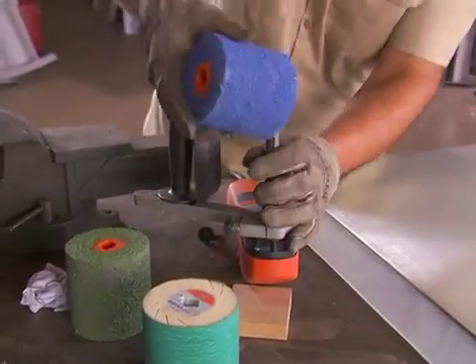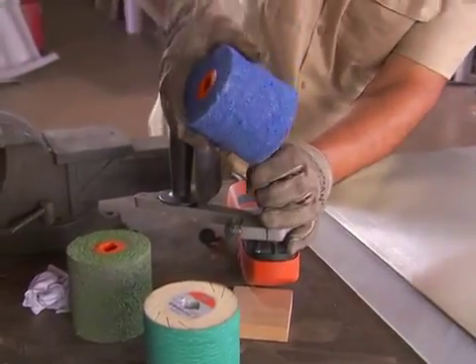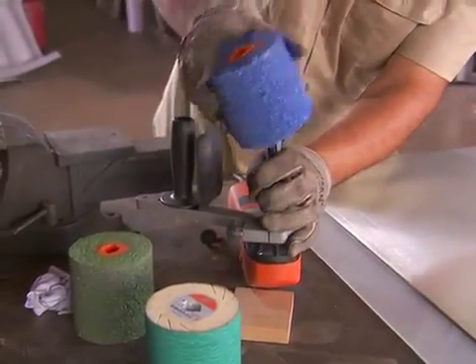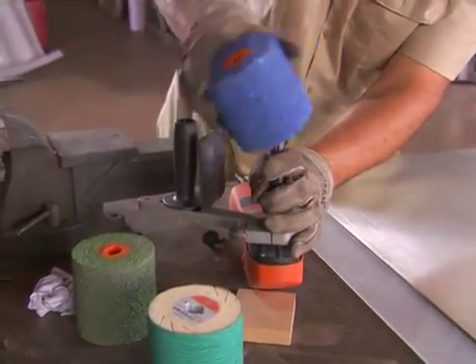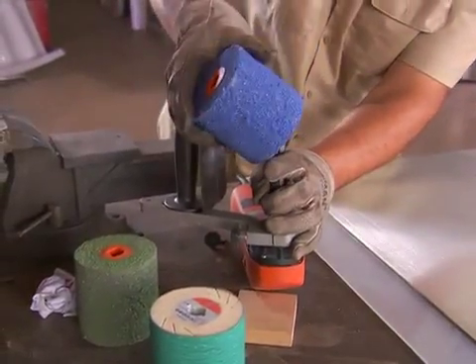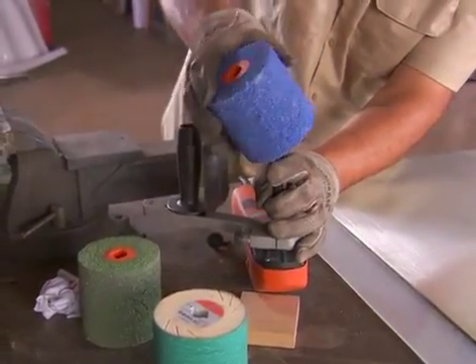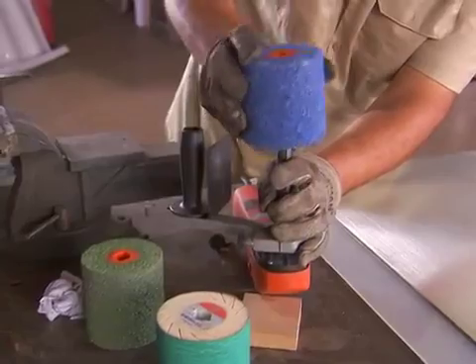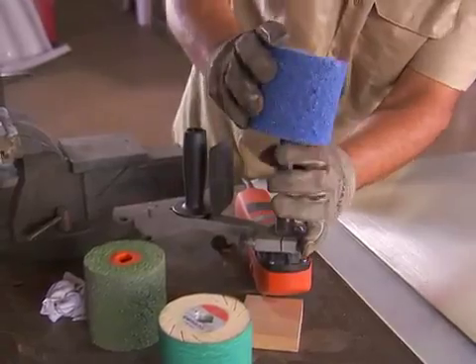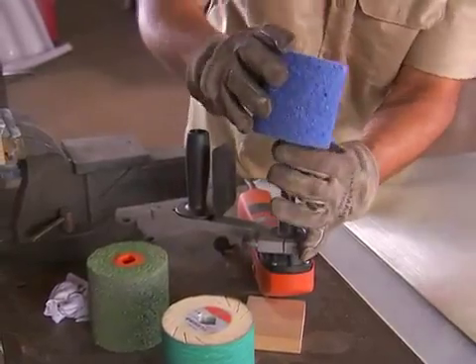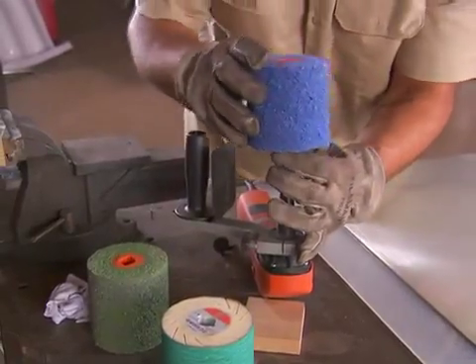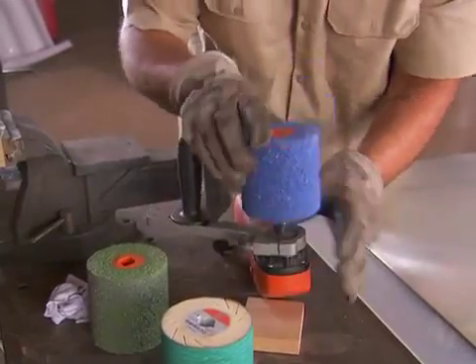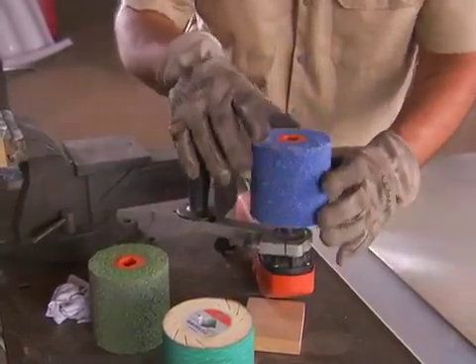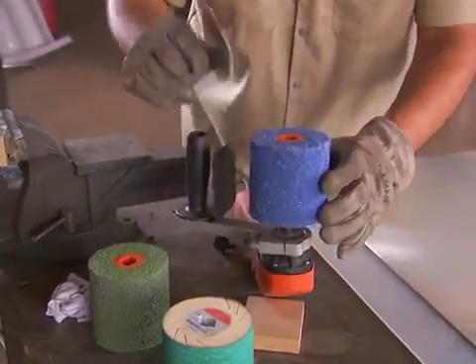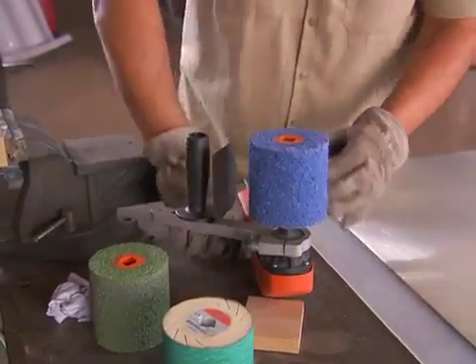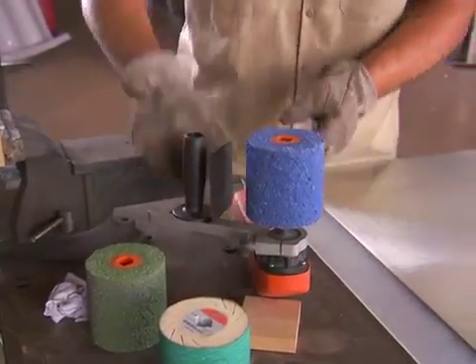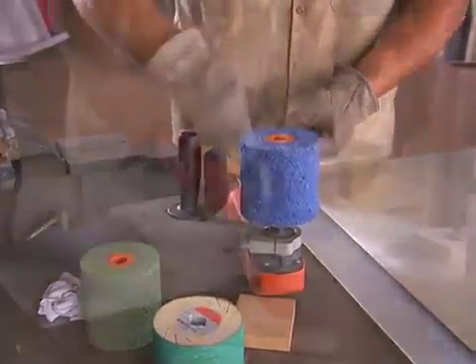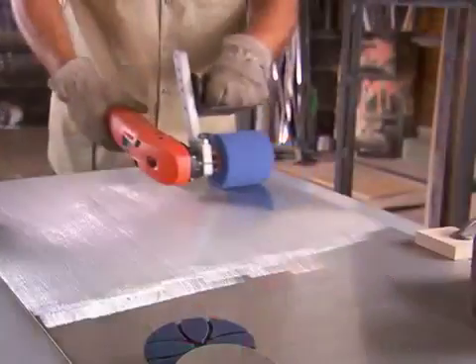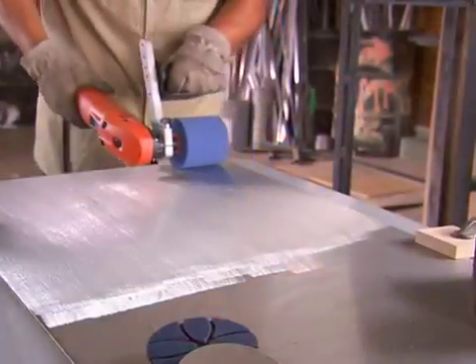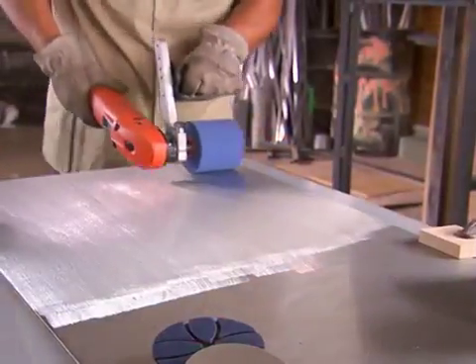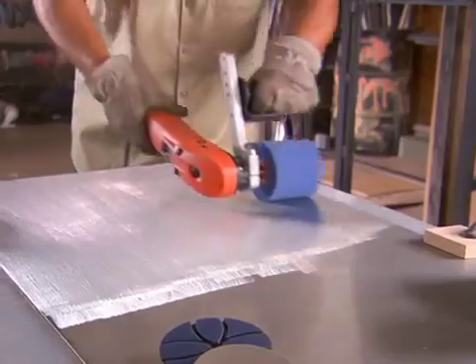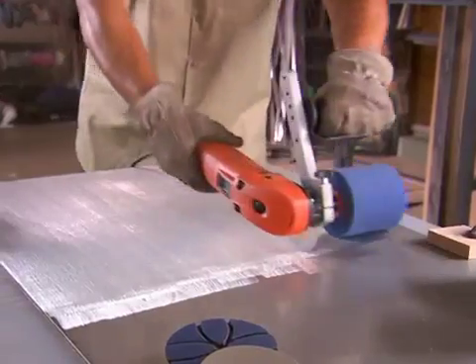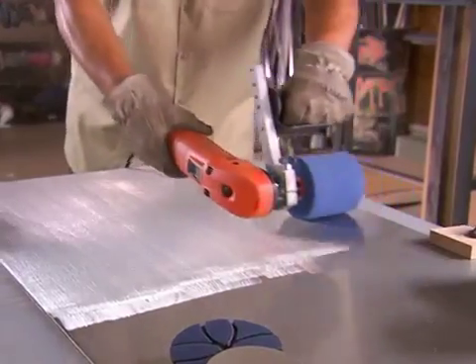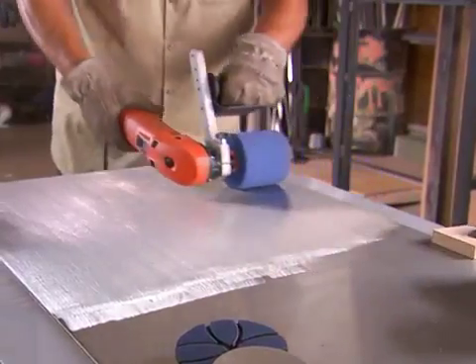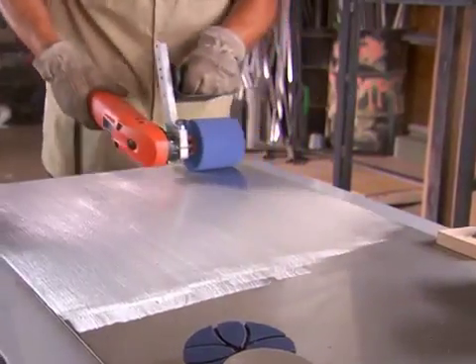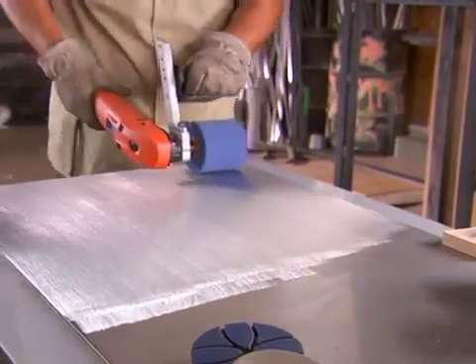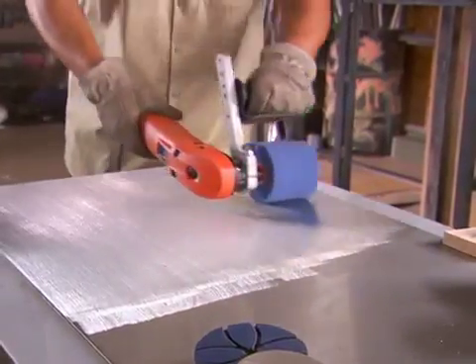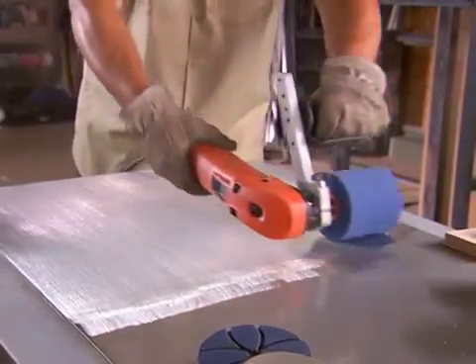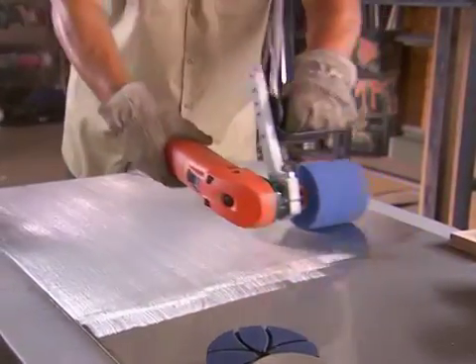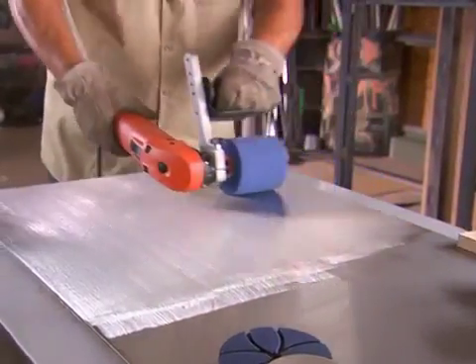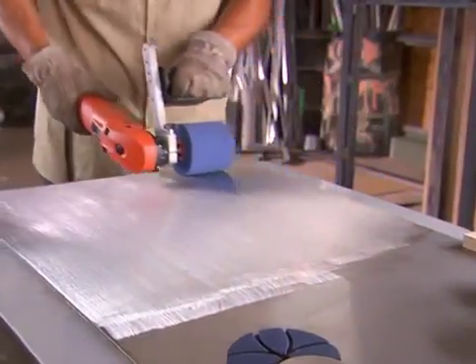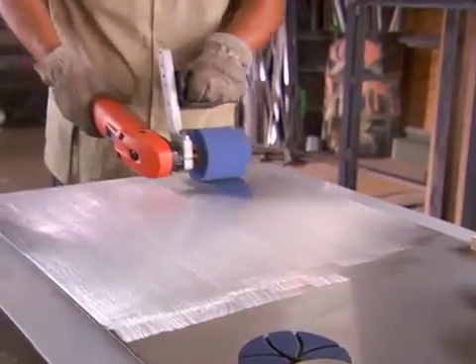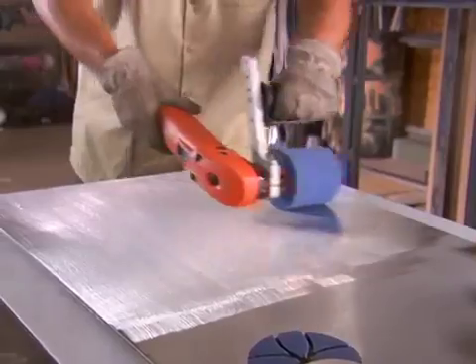We're showing you the difference between unfinished stainless steel and polishing with a 120-grit grinding sleeve. You can easily see the difference in the level of the surface finish. We could go even further, but we think you get the idea.